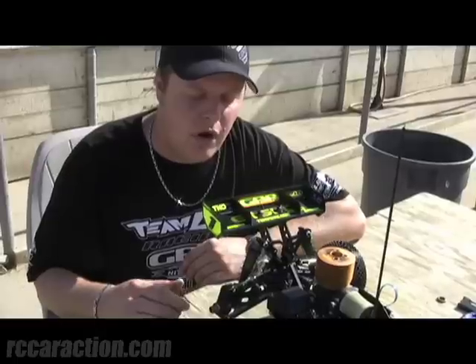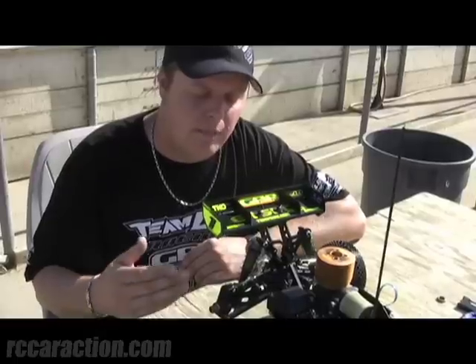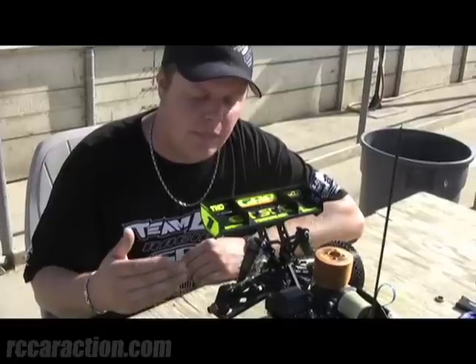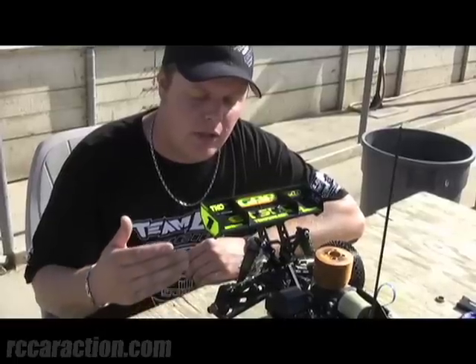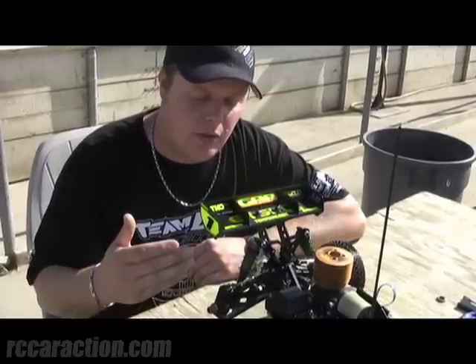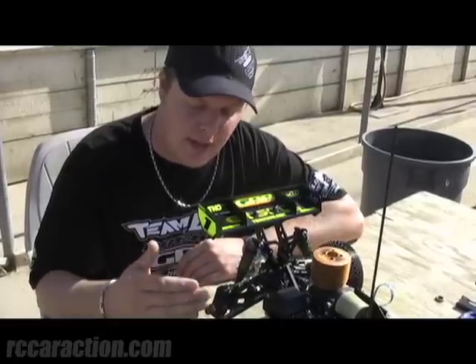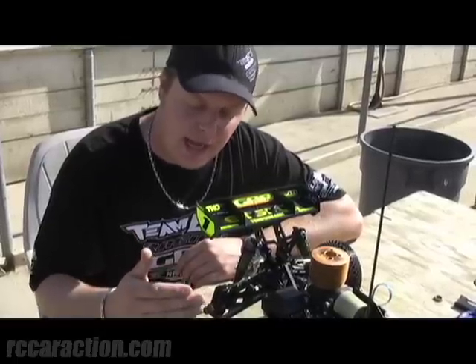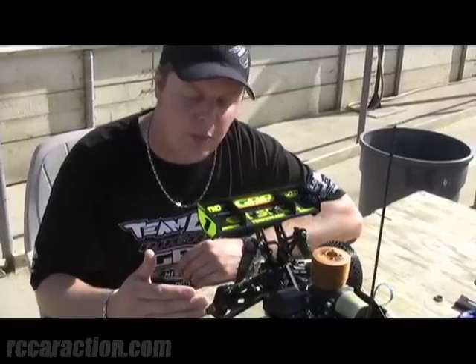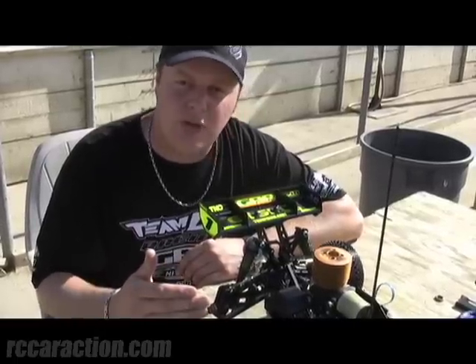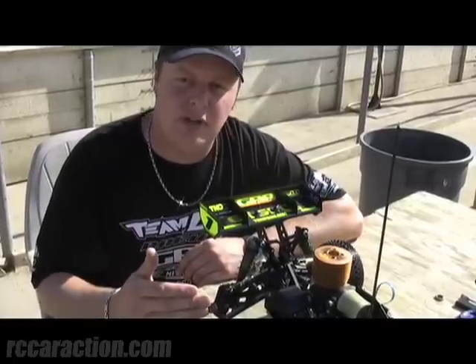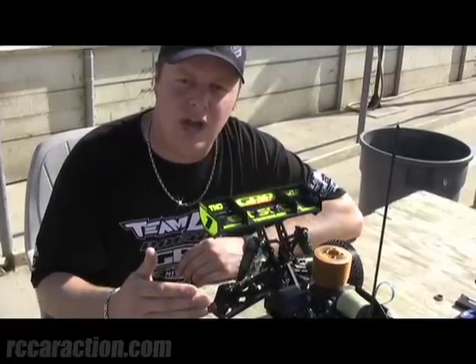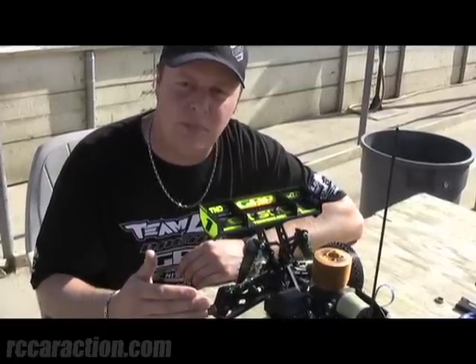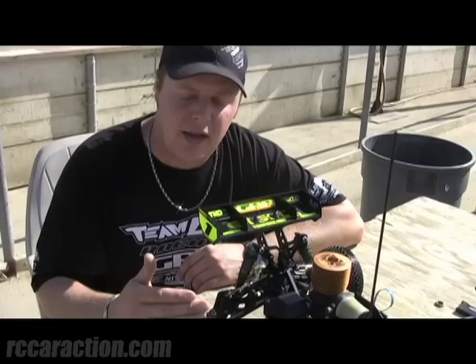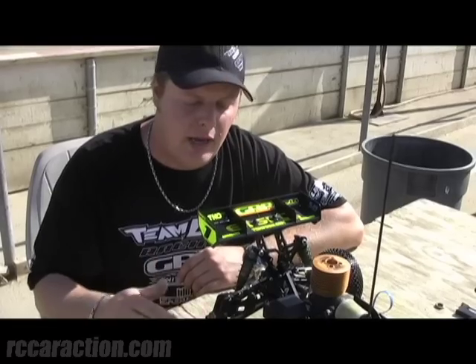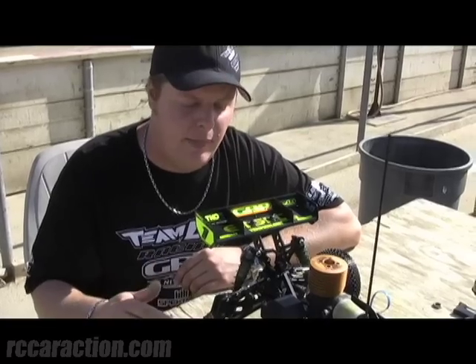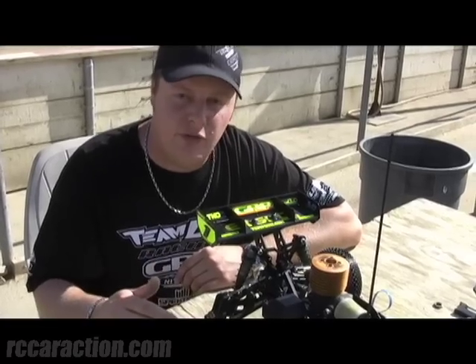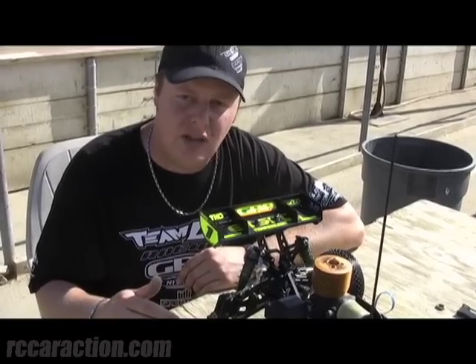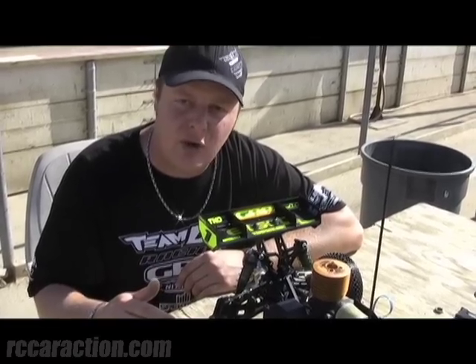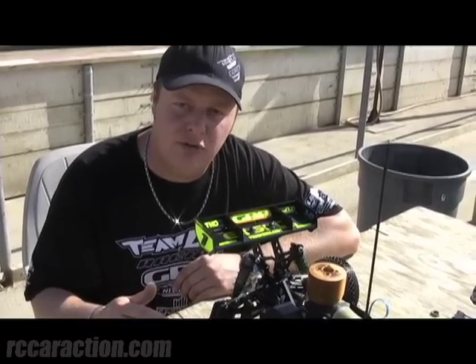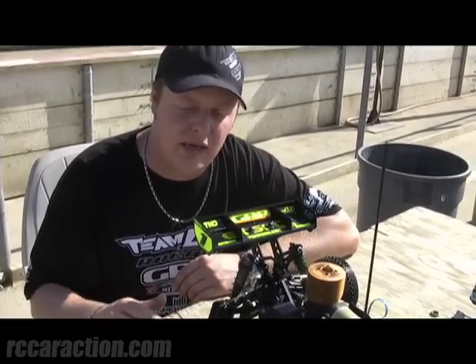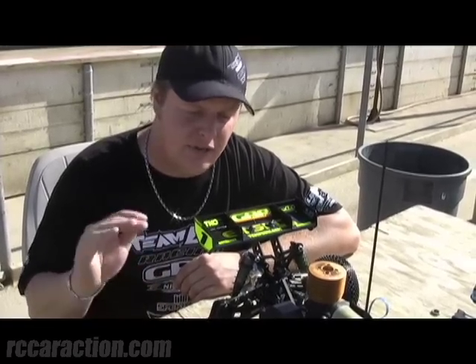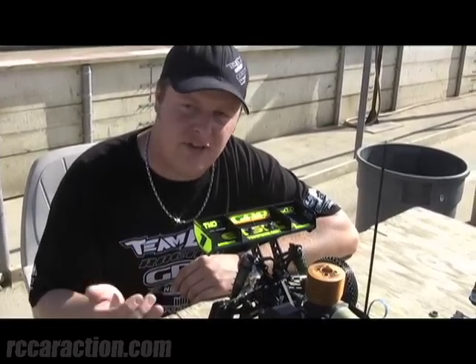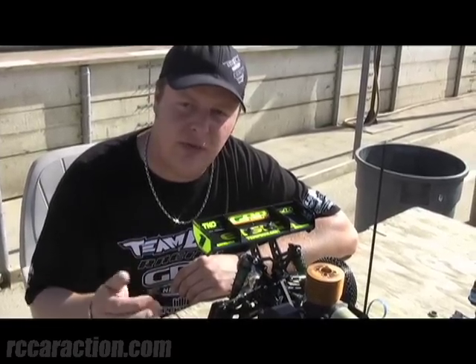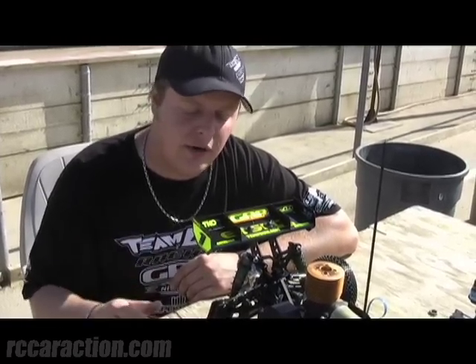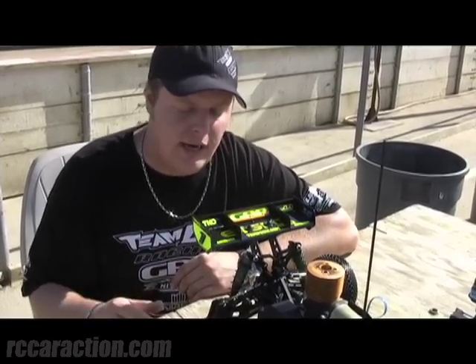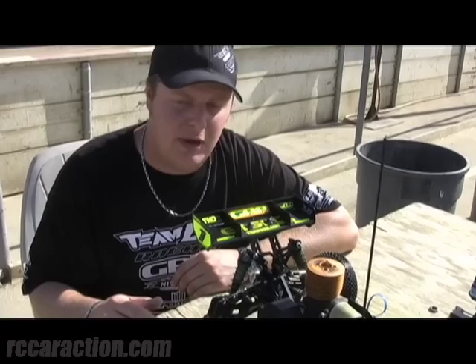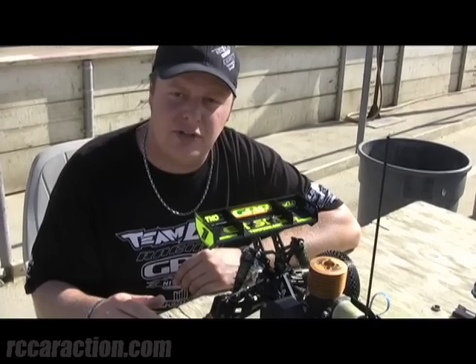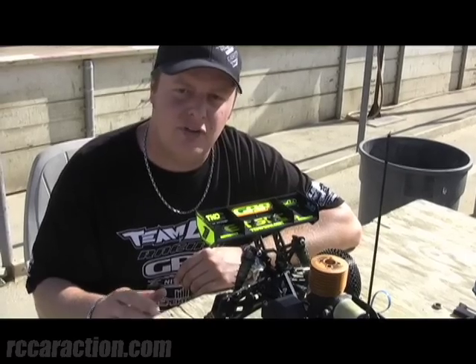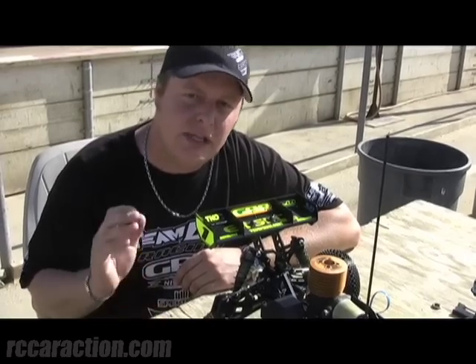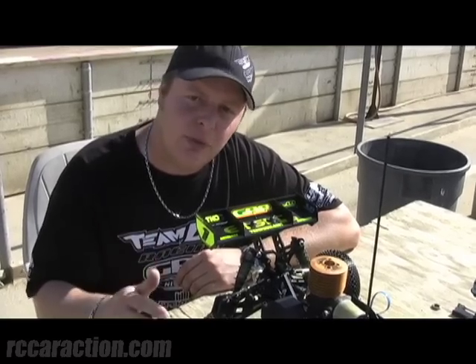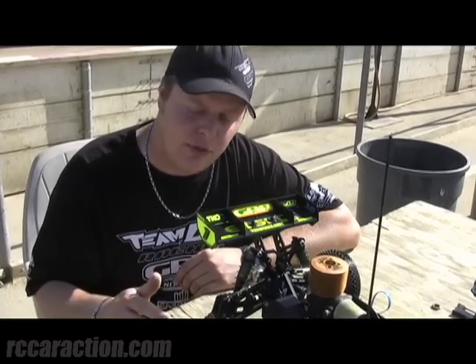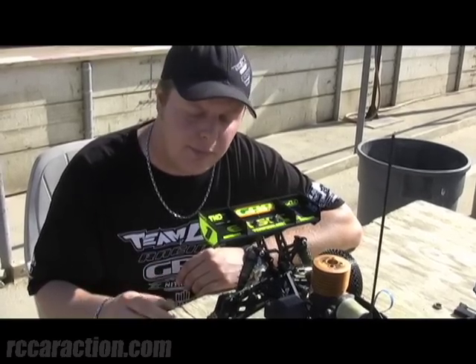On the 8 2.0, we generally run the hubs back. That gives the car a lot of corner speed. It sits on the rear coming out of turns. It's really fluid through the bumps.